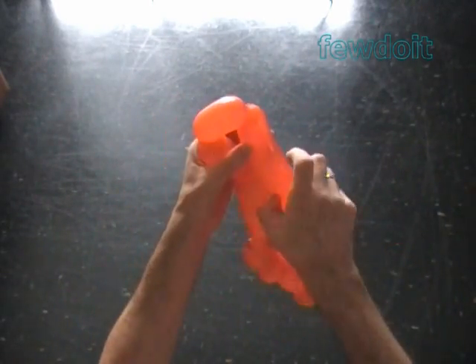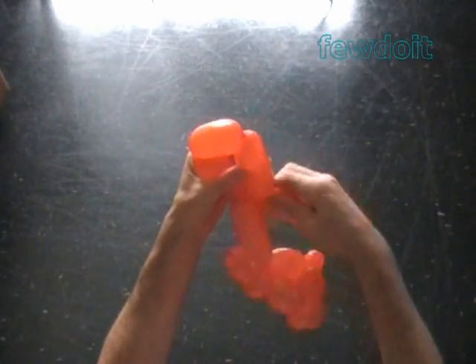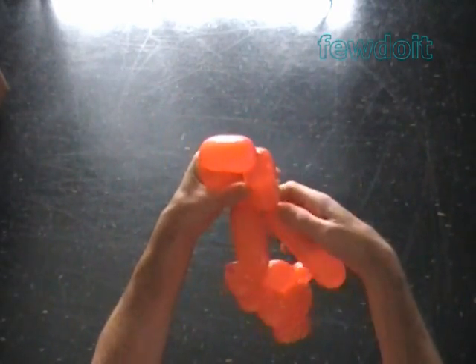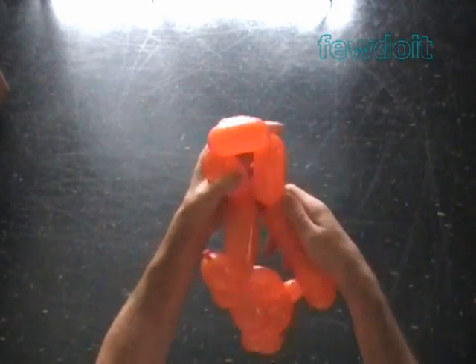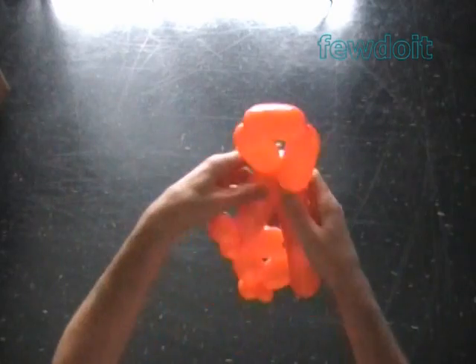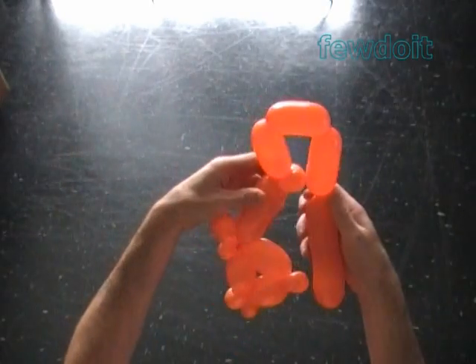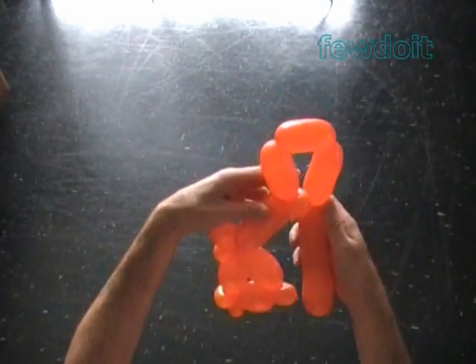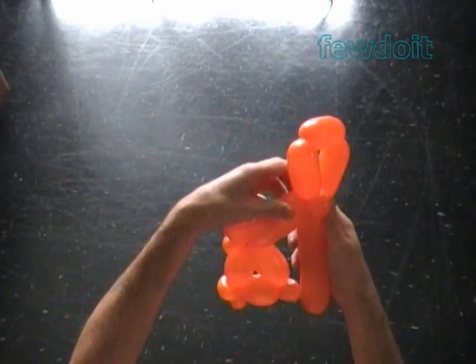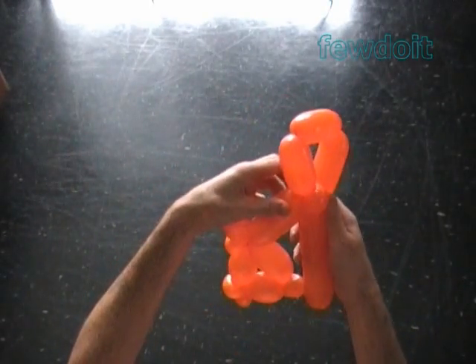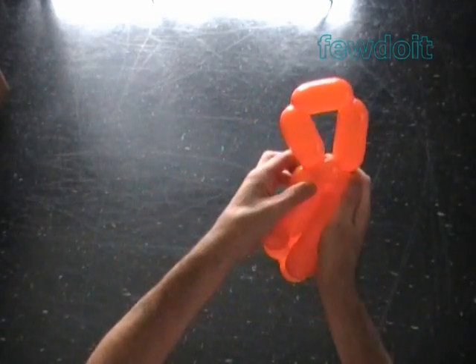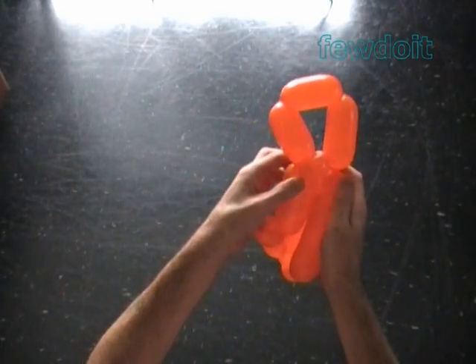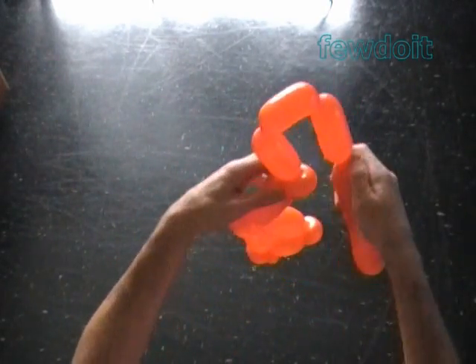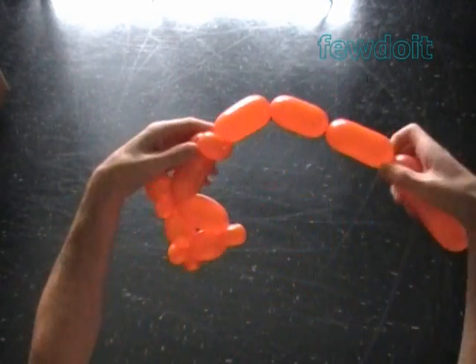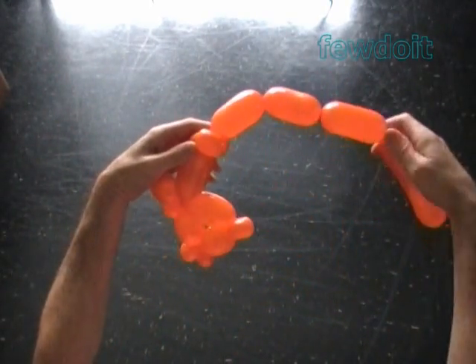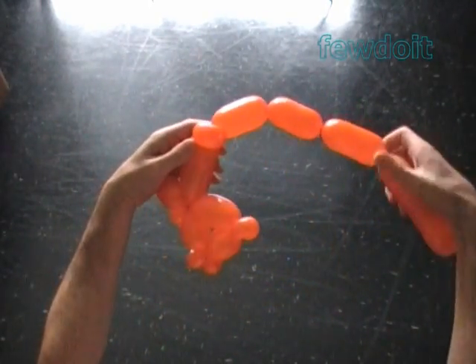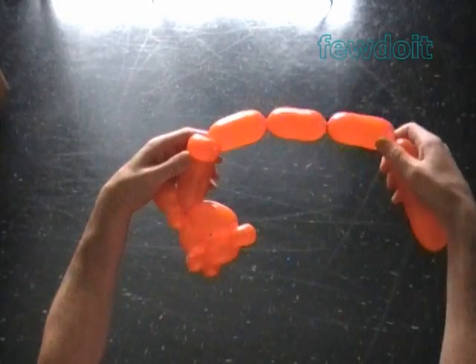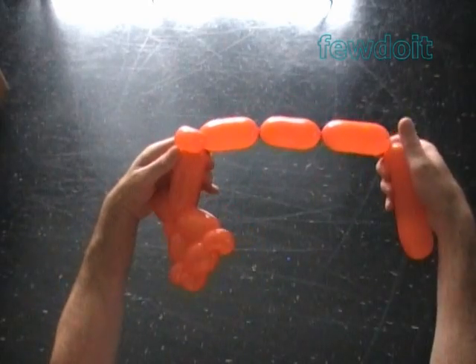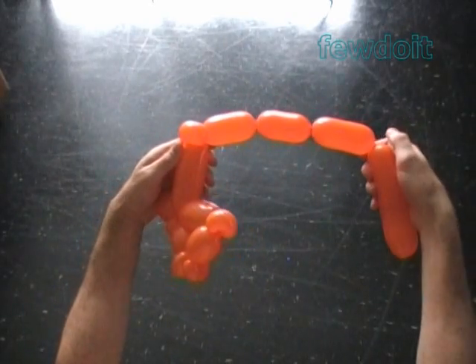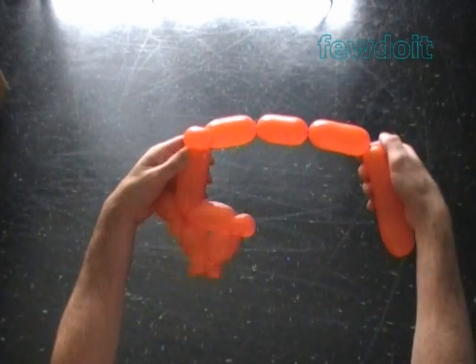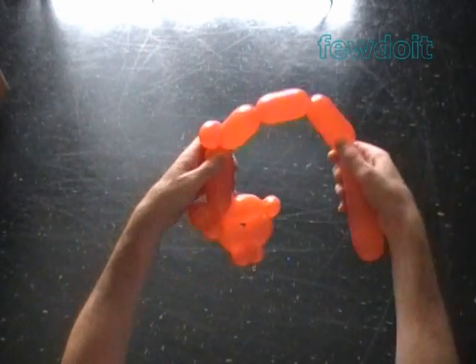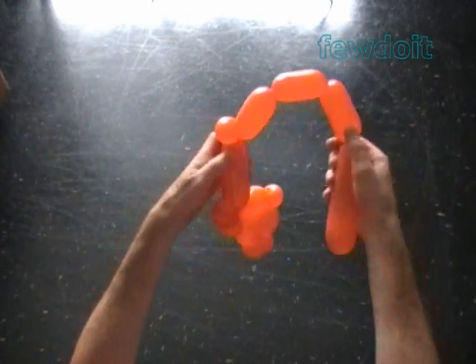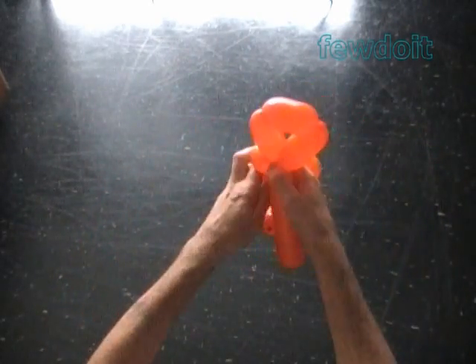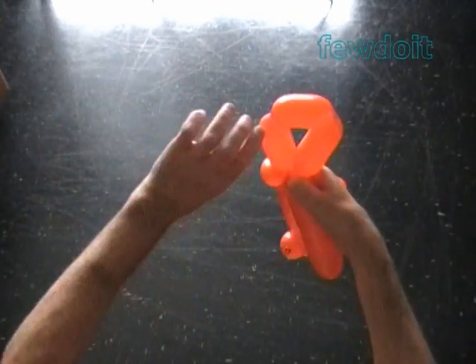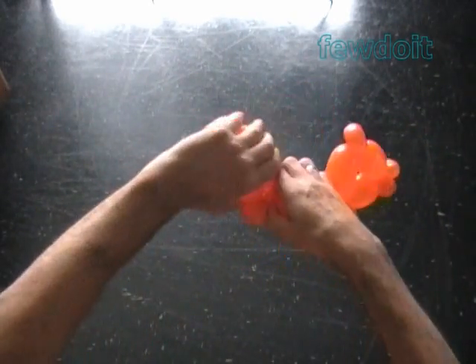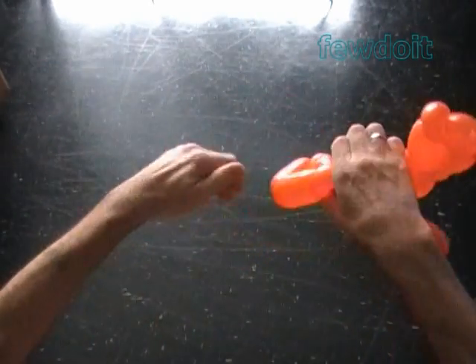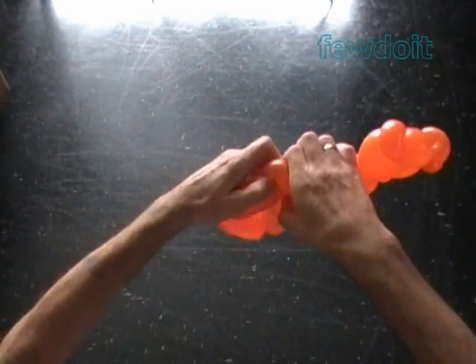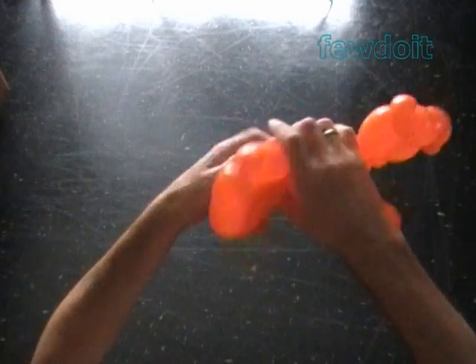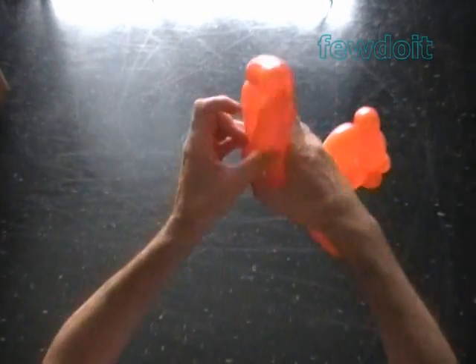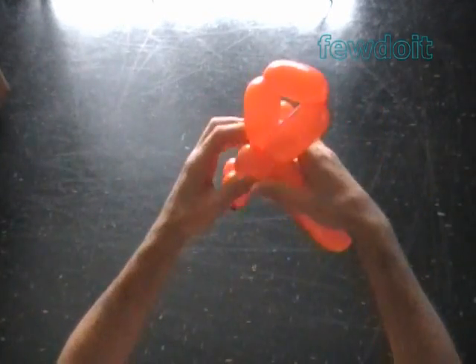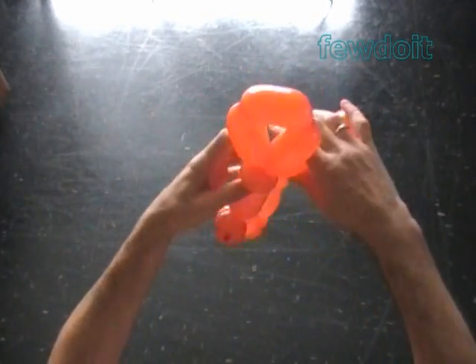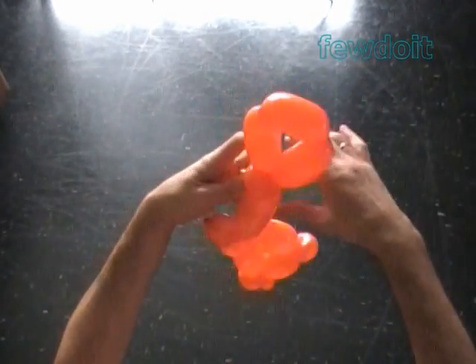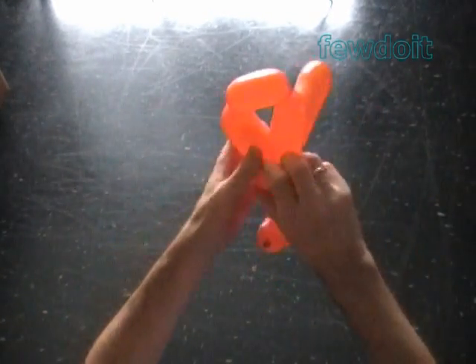The rest of the balloon we will use to make the bottom part of the body and the bottom fin. So if you don't have enough of the rest of the balloon, then you can readjust the size of the tail bubbles.